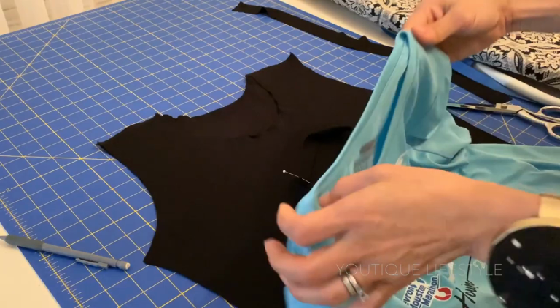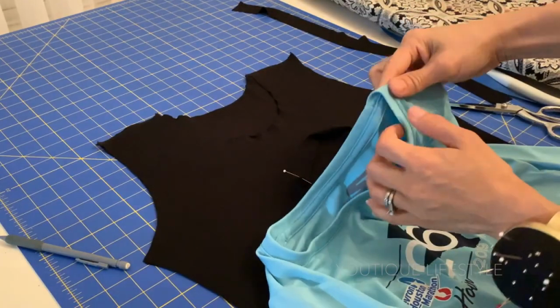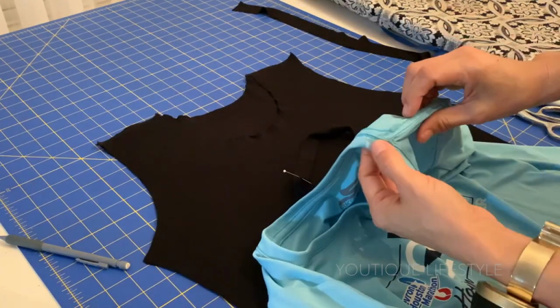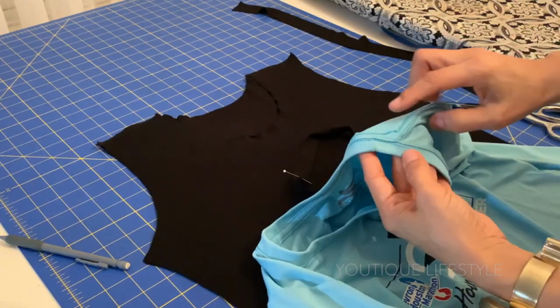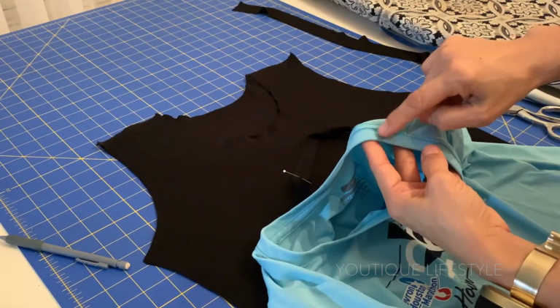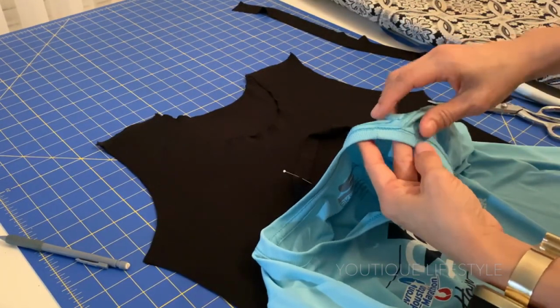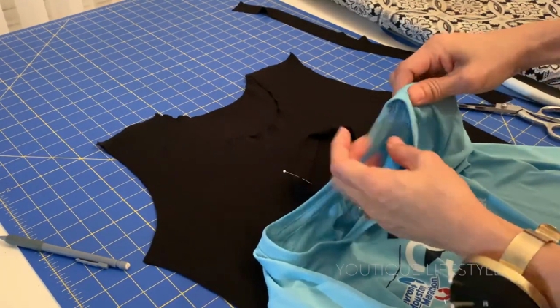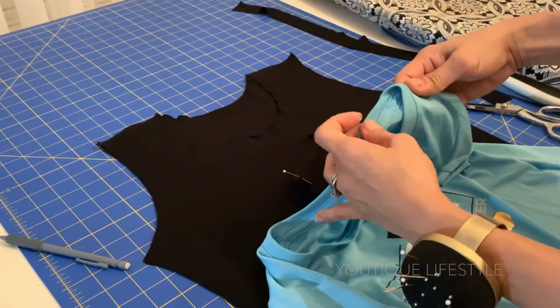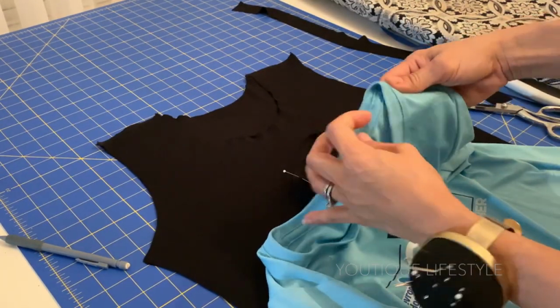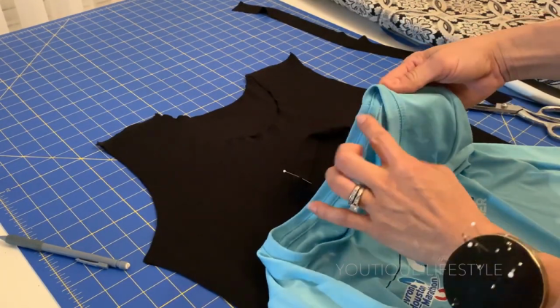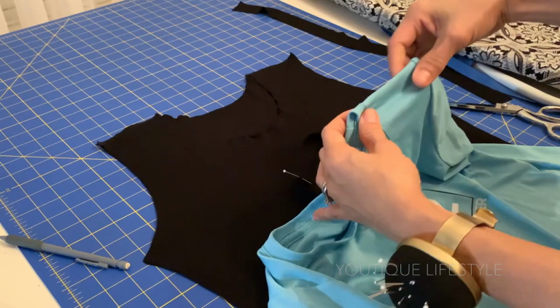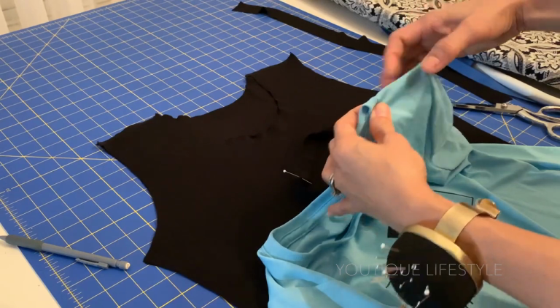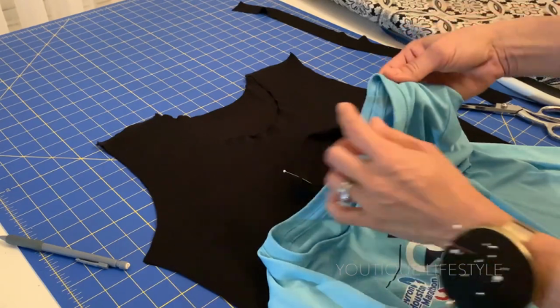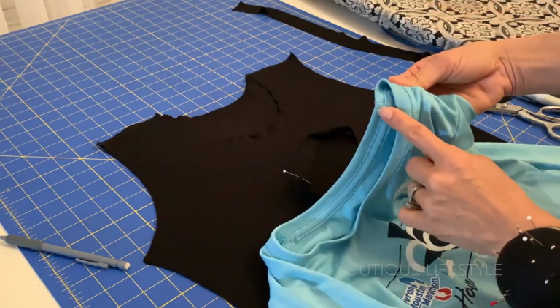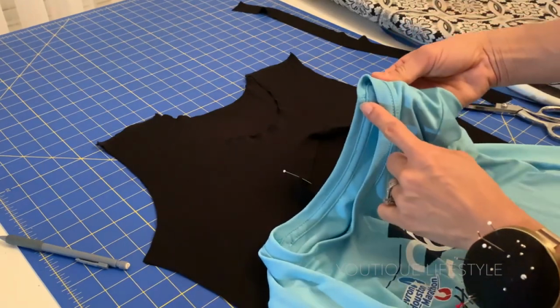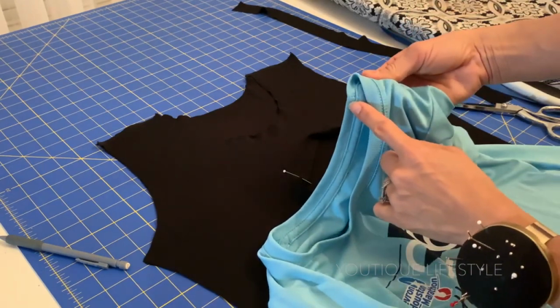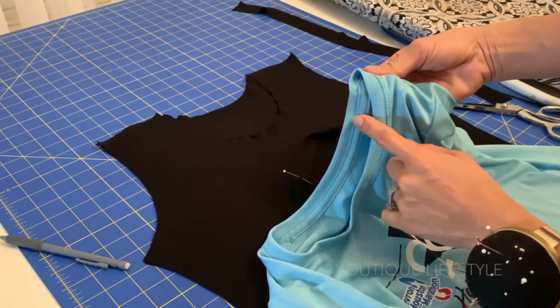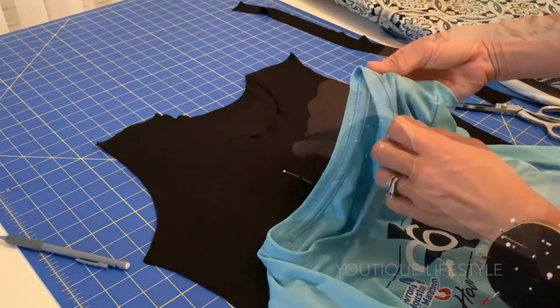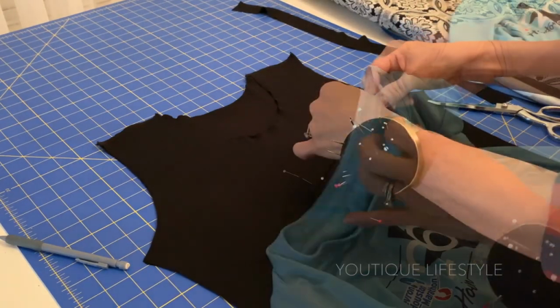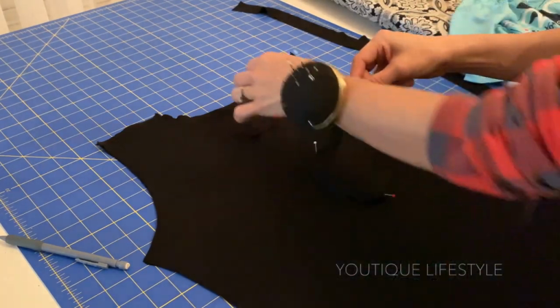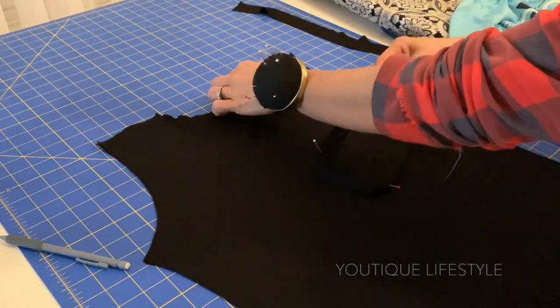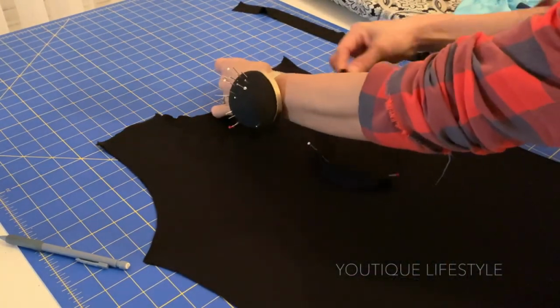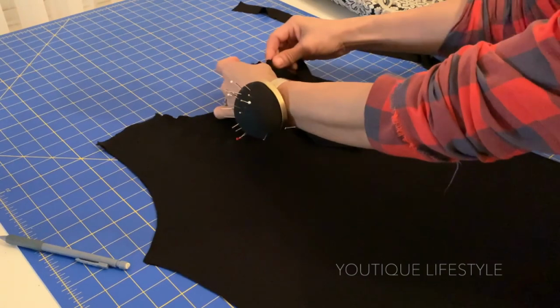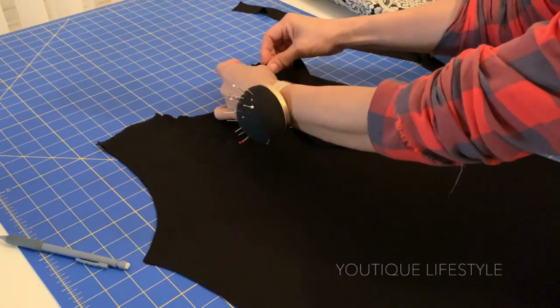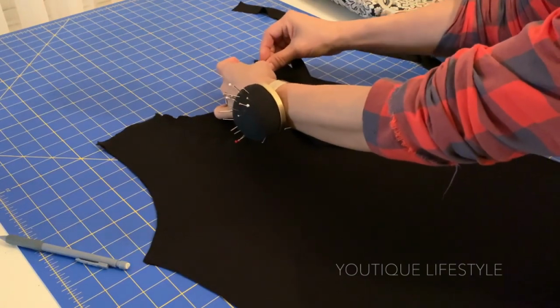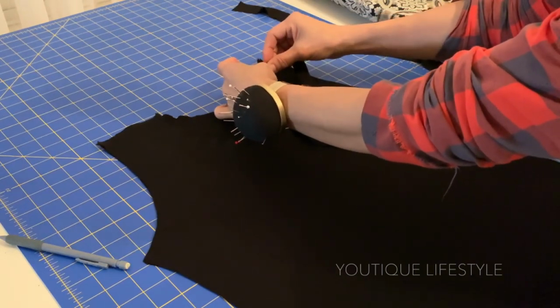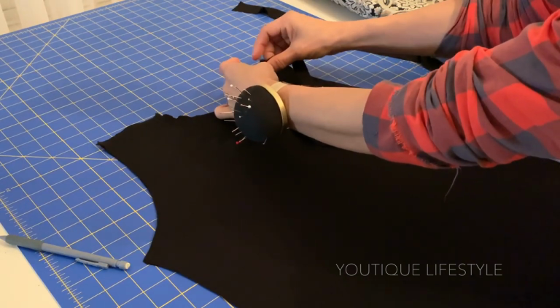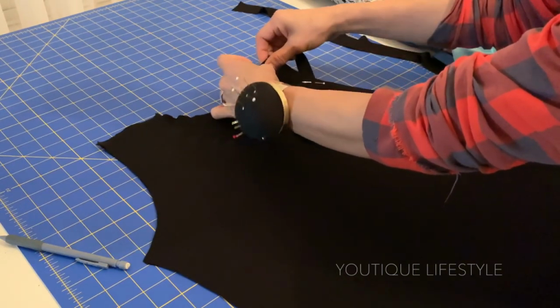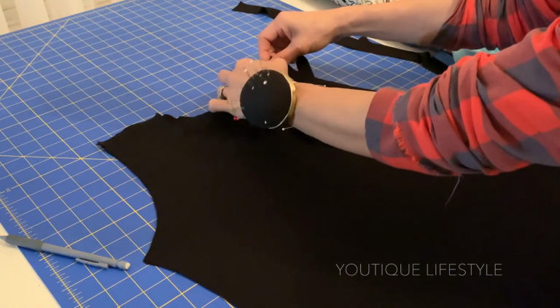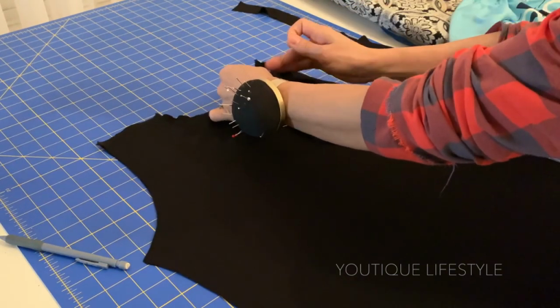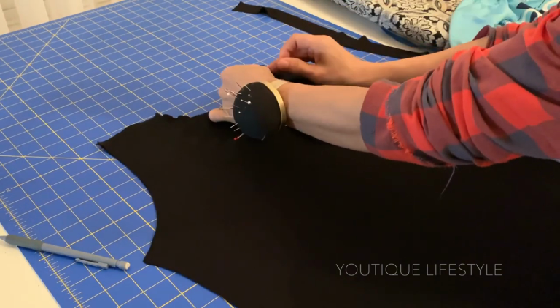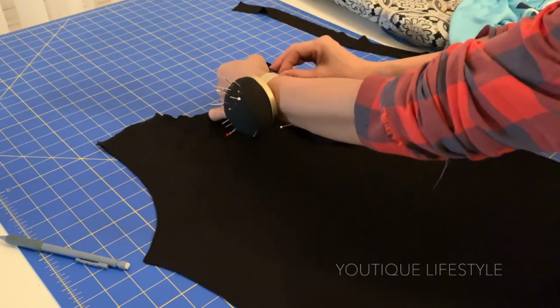When I studied the t-shirt that I'm replicating, I noticed the neckband seam was a little past the shoulder seam towards the back. So I attach the neckband about an inch past the shoulder seam towards the back and pin them together.